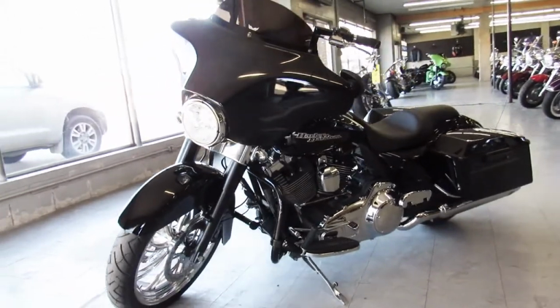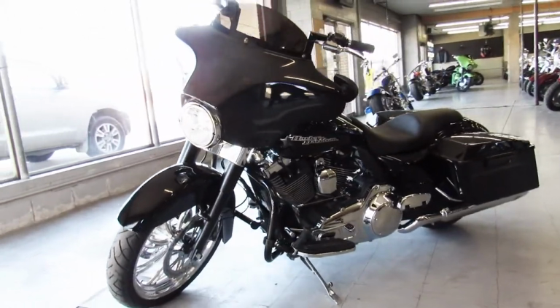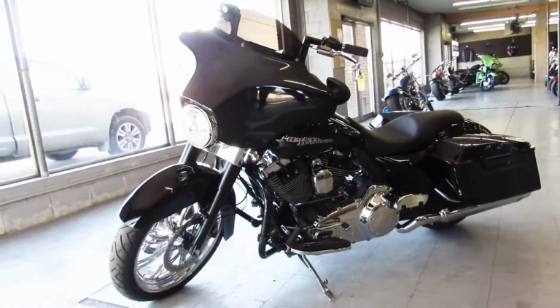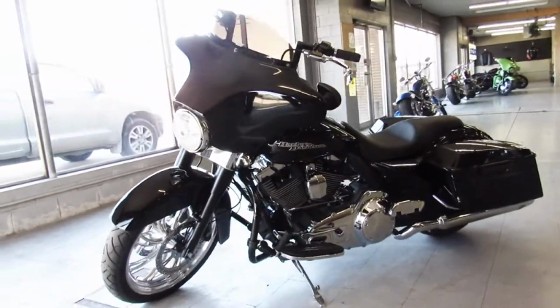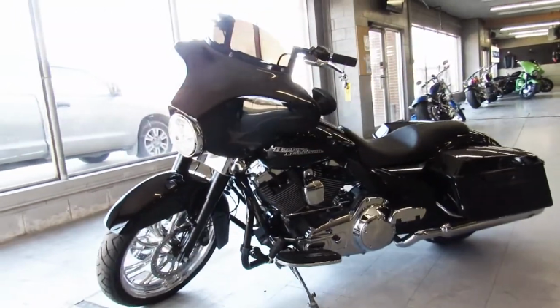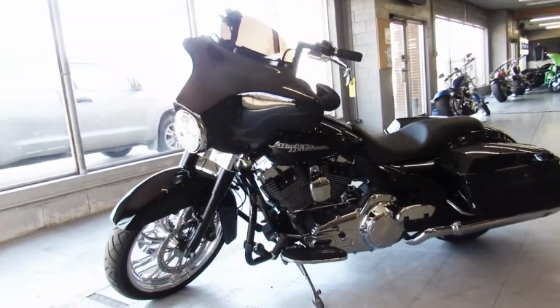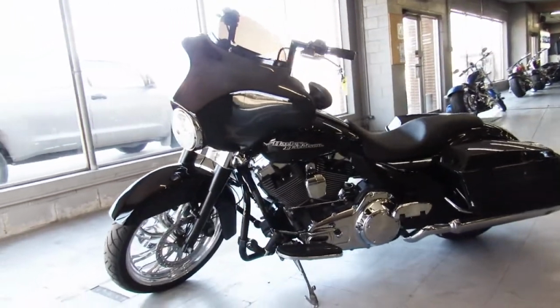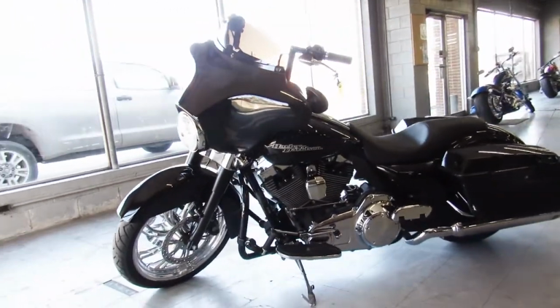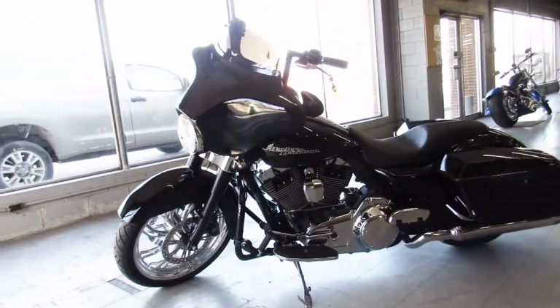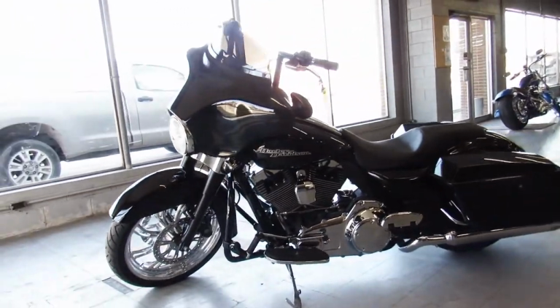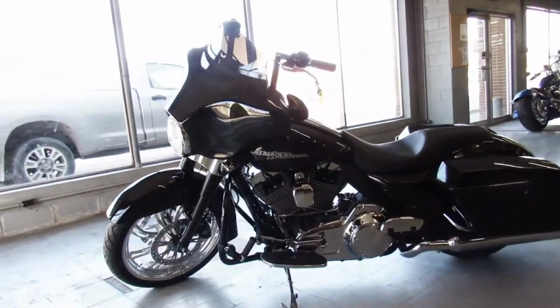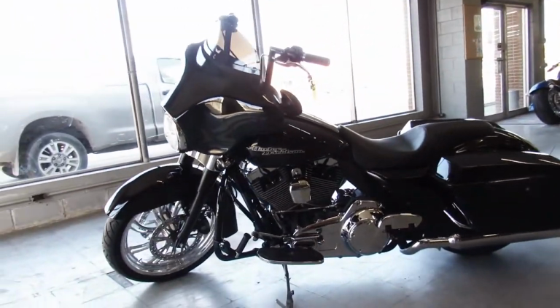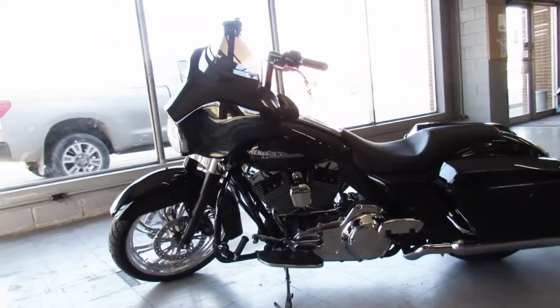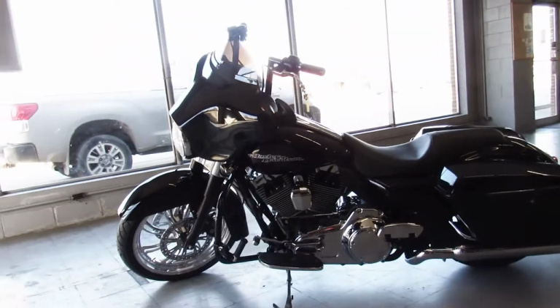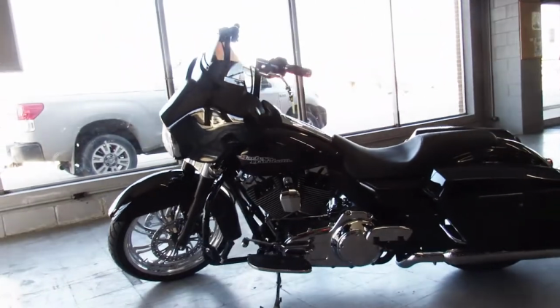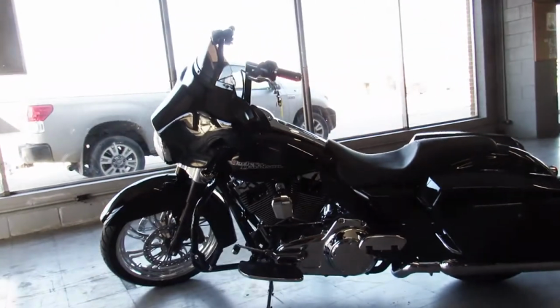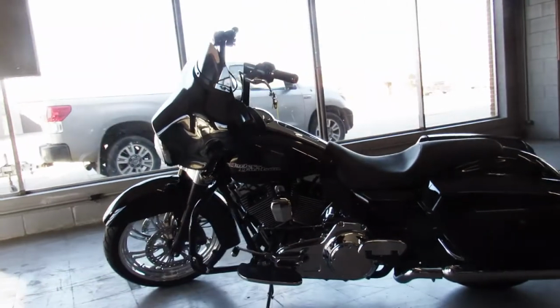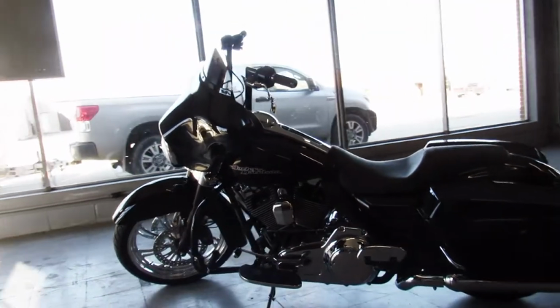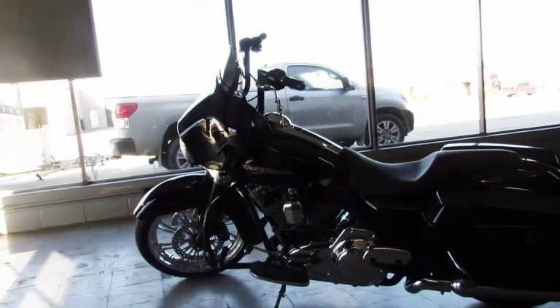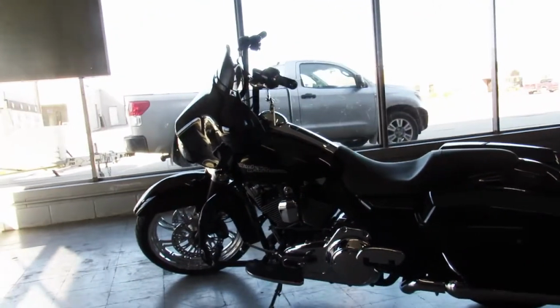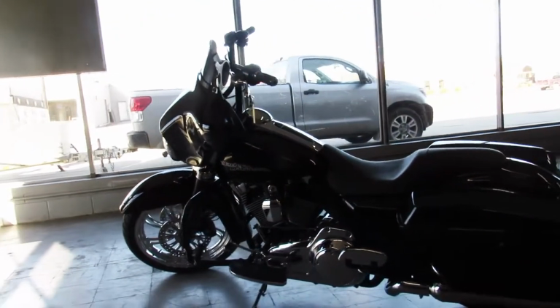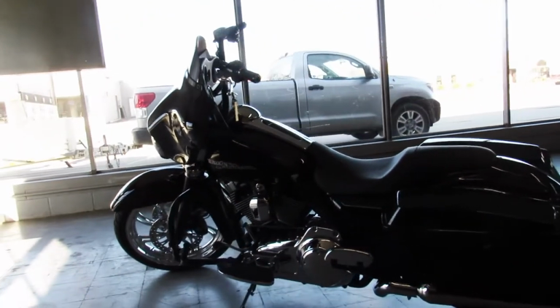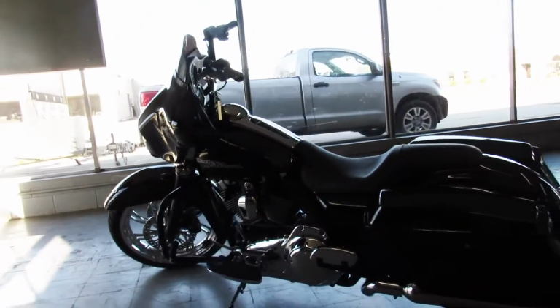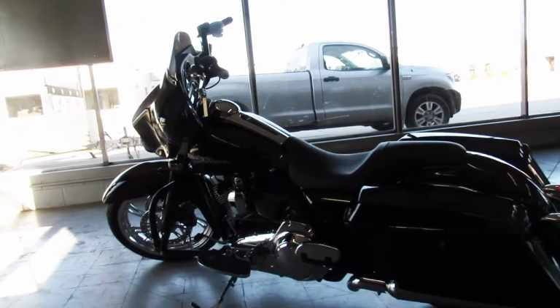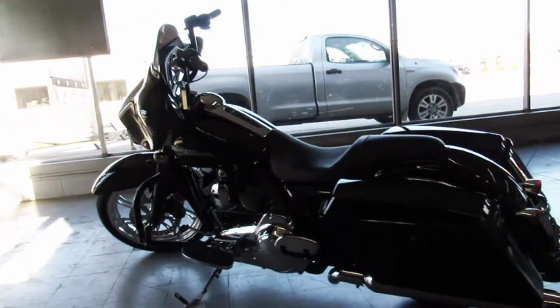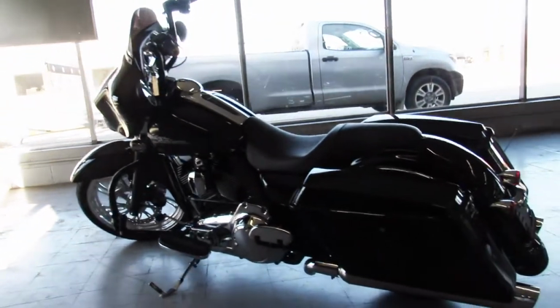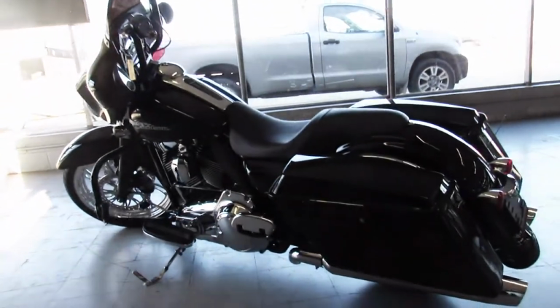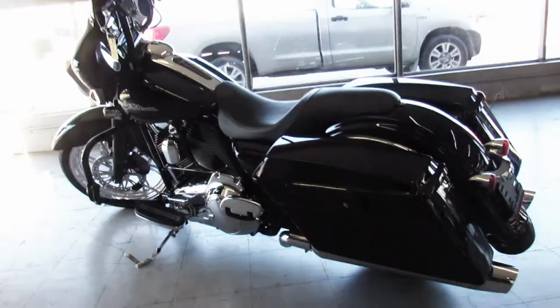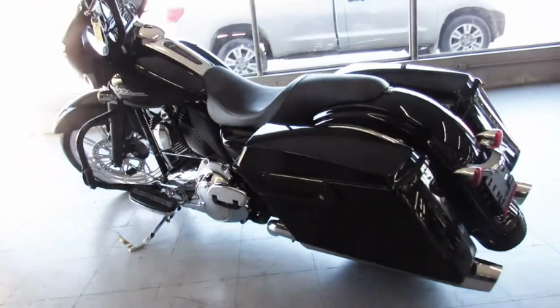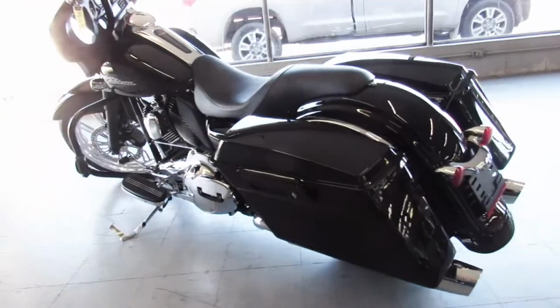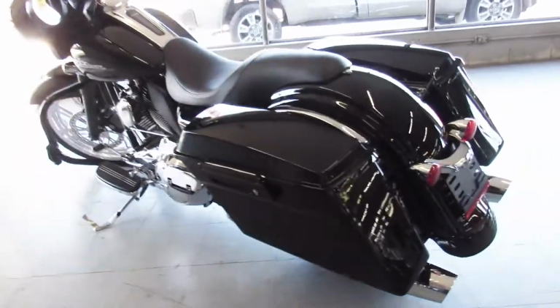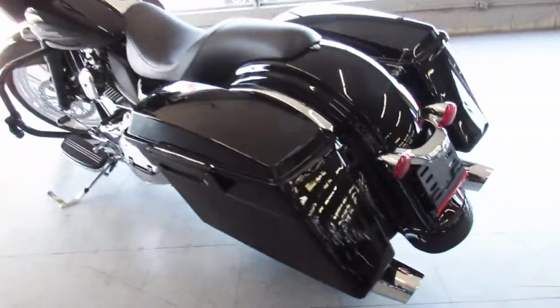It's a sharp, clean Street Glide — it runs strong and everything works. You can buy this one with confidence. It's a 2011 Street Glide, just over 16,000 miles, 11.9.